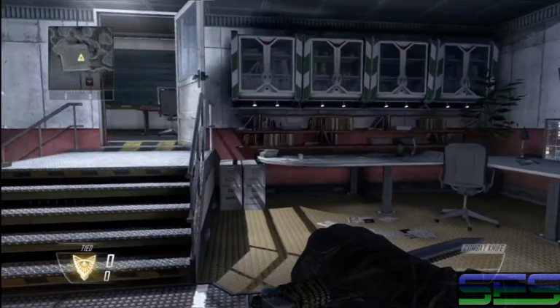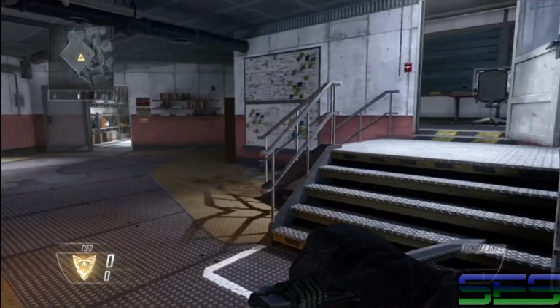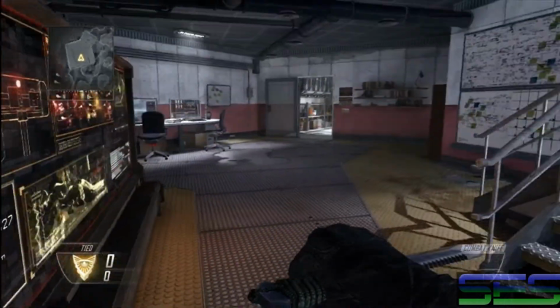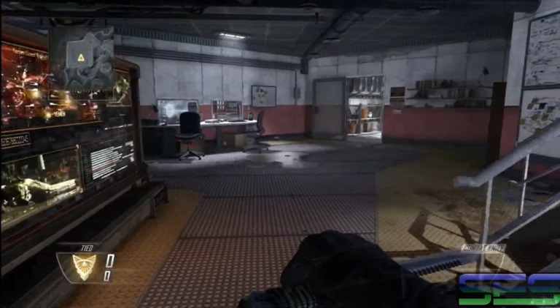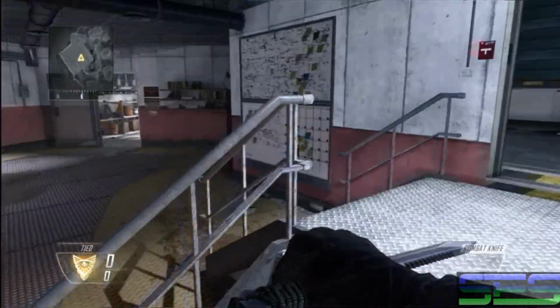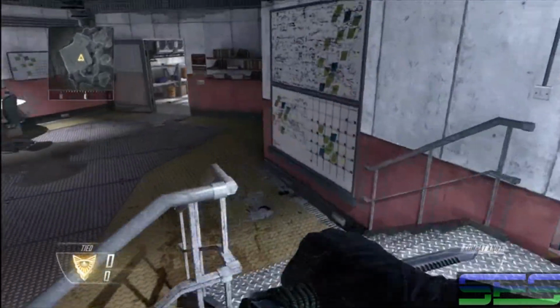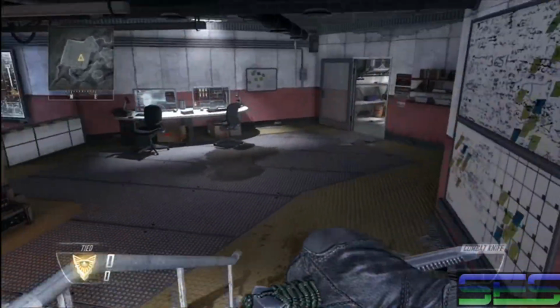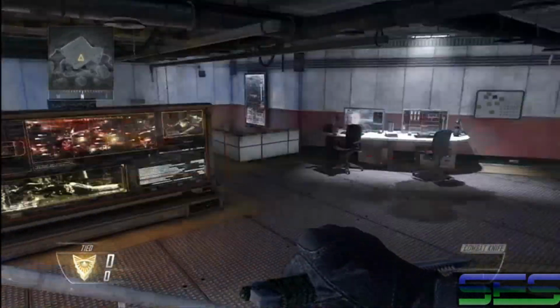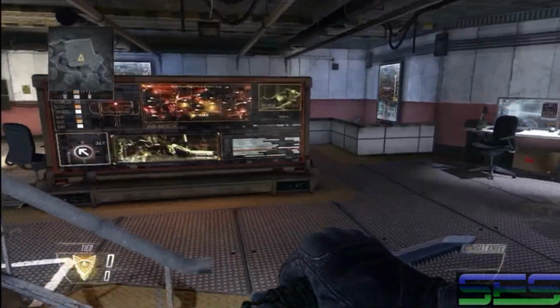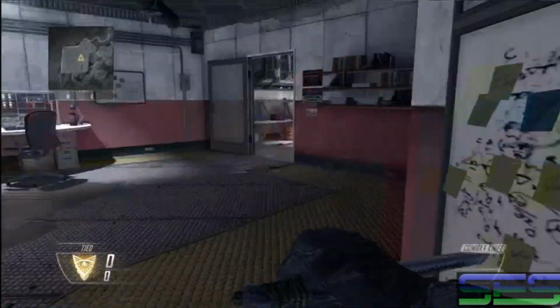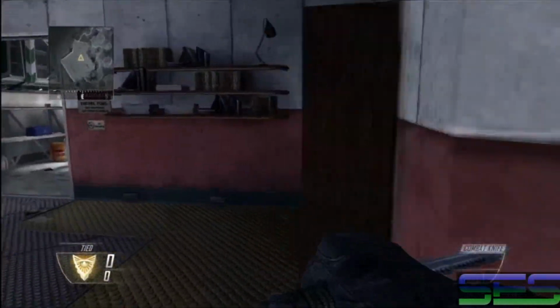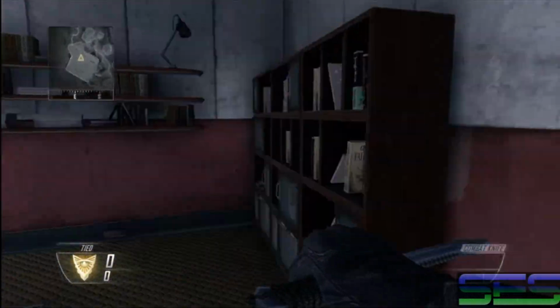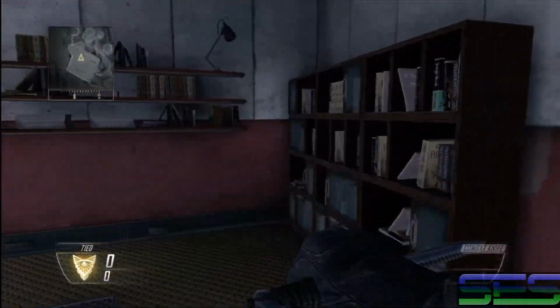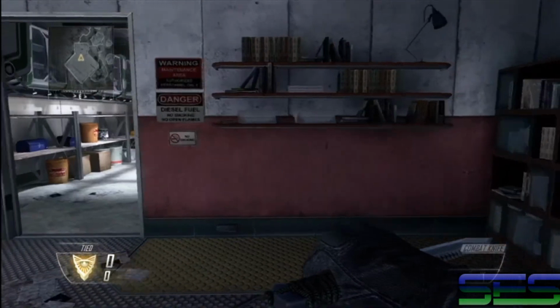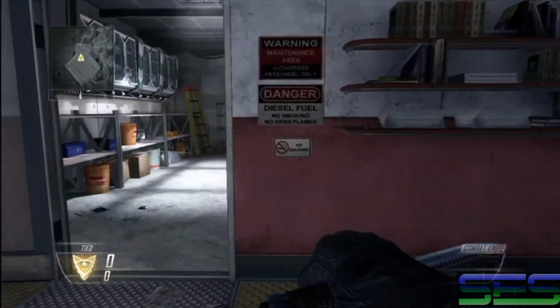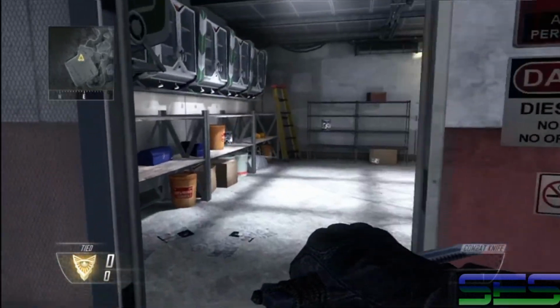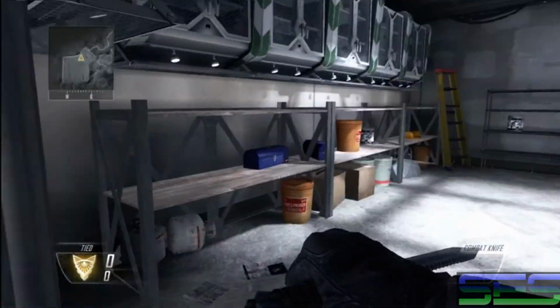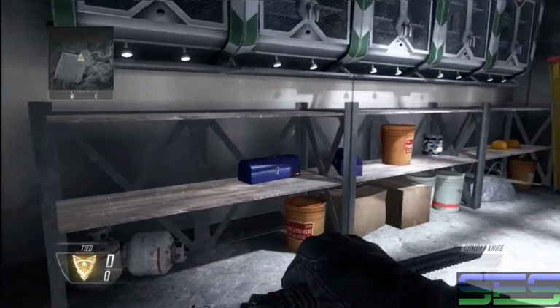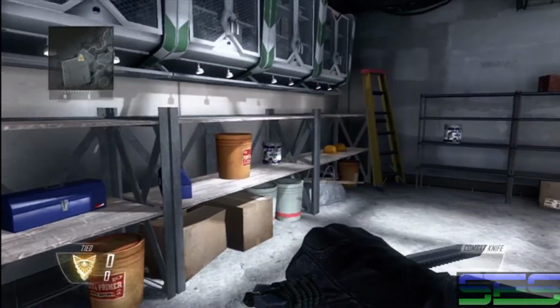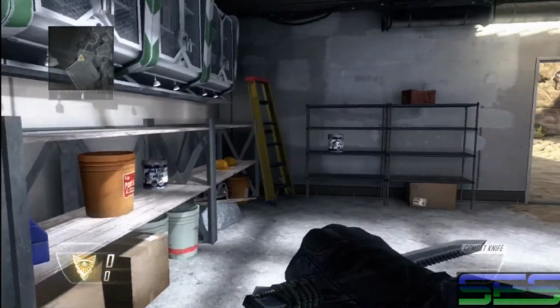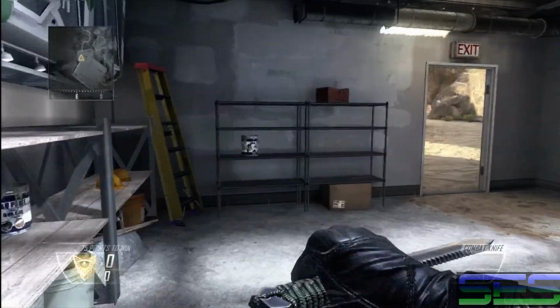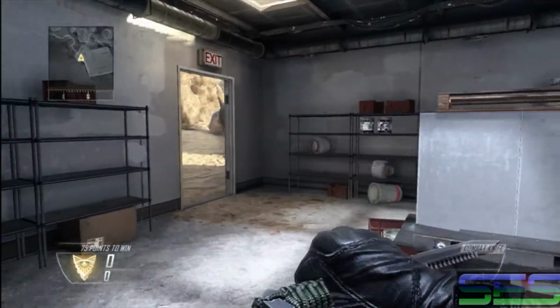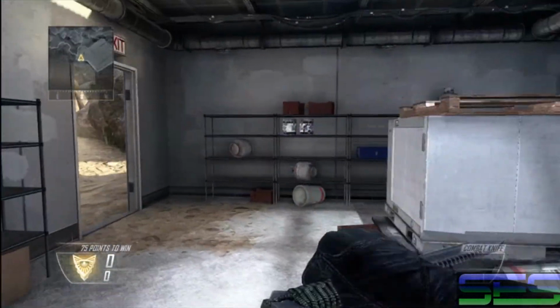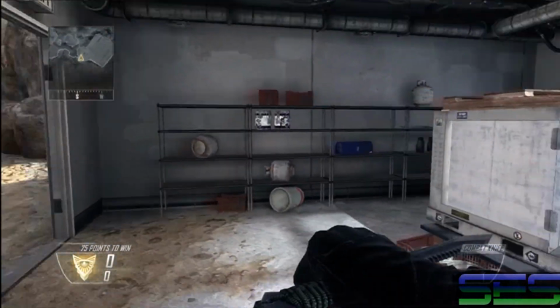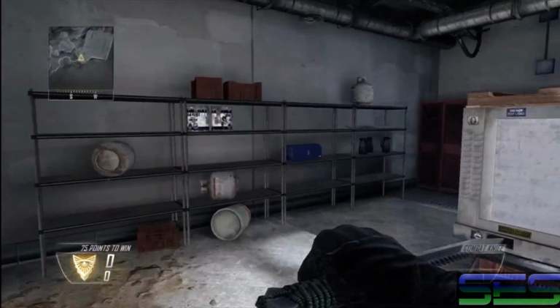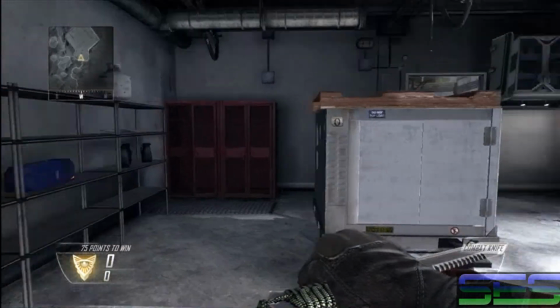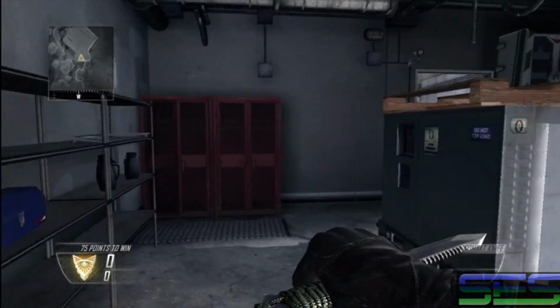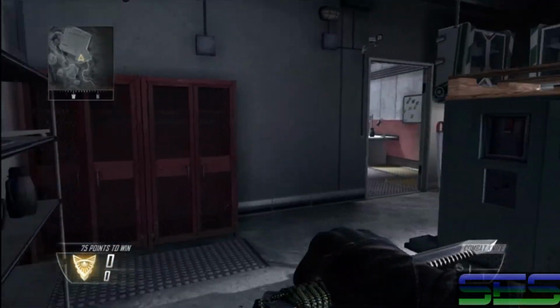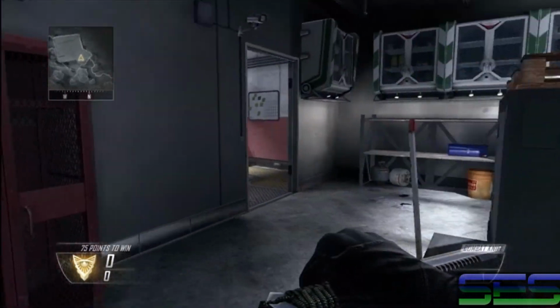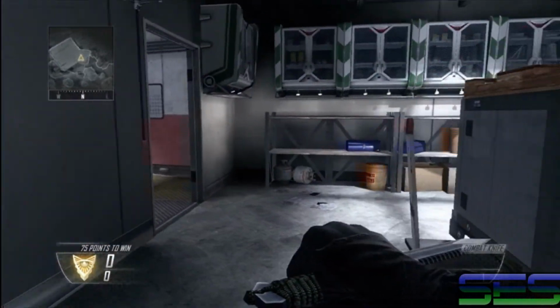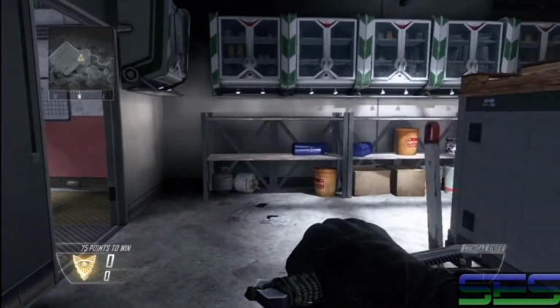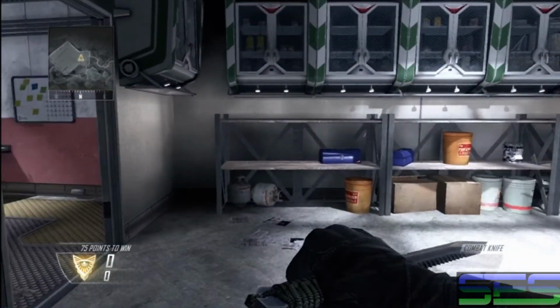This is your control room. And coming over here to the left, this room here is your storage room. As you can see there's paint, boxes, and scaffolding just kind of laying around — looks like they're remodeling or building something.